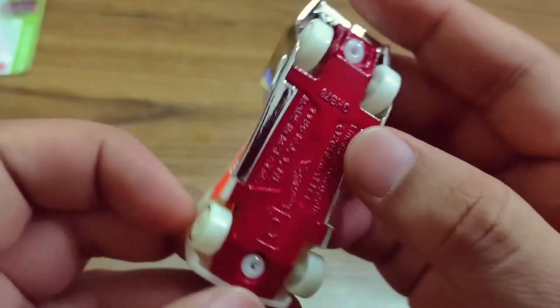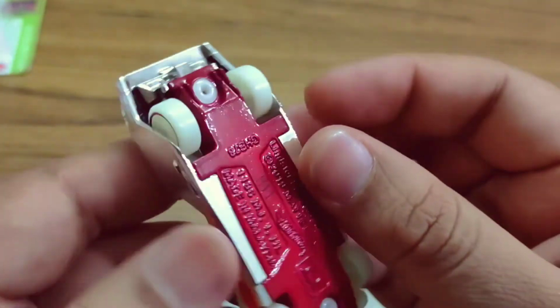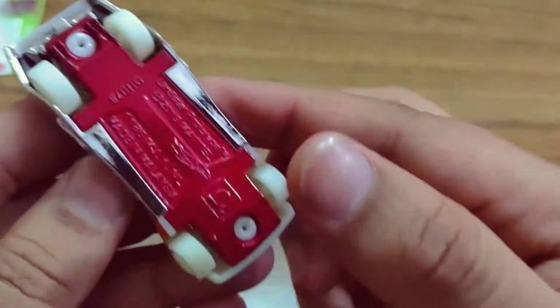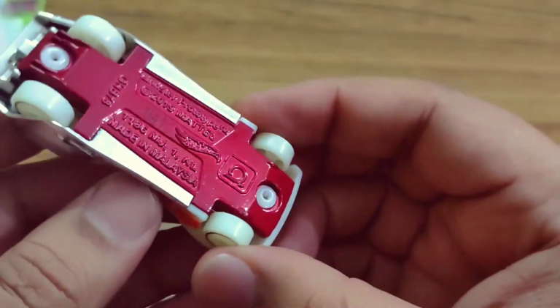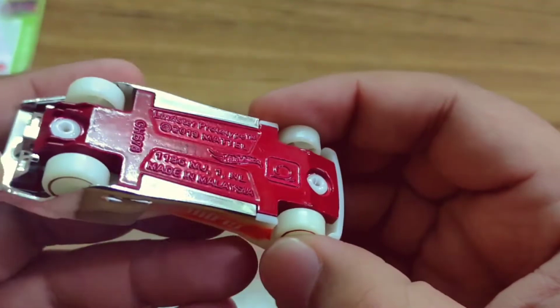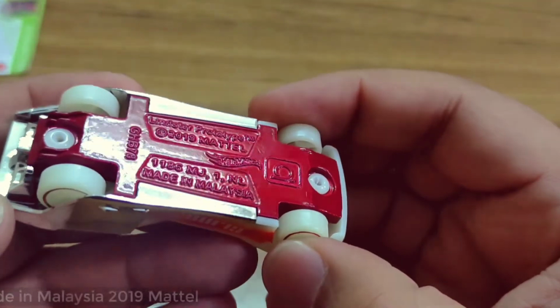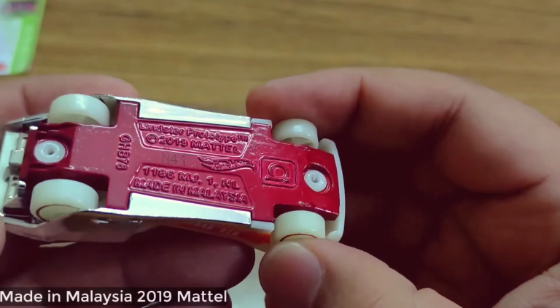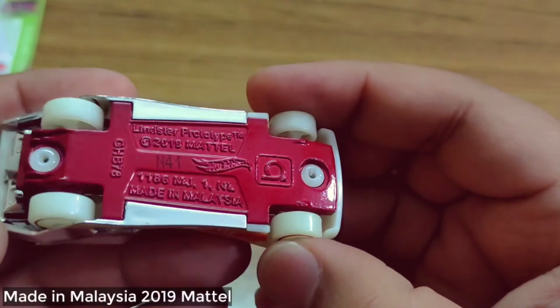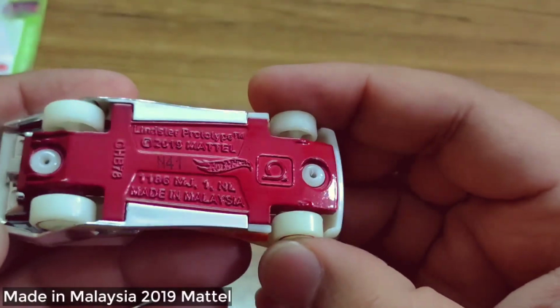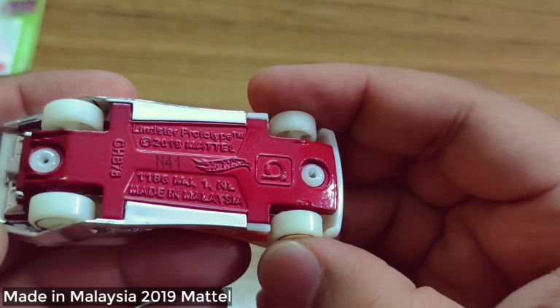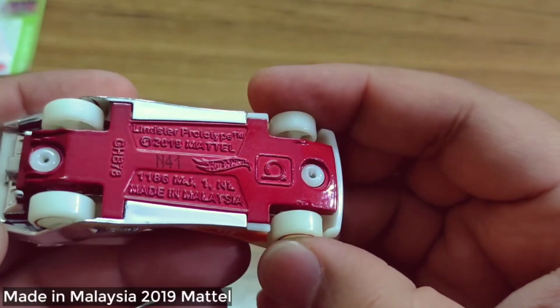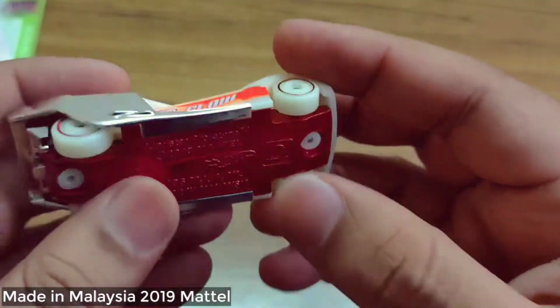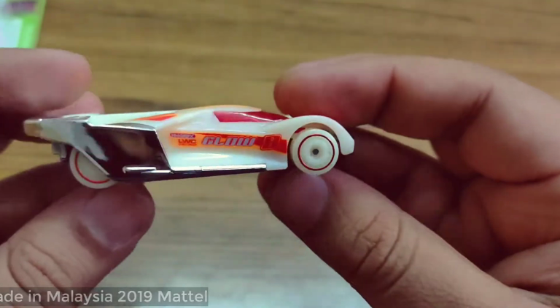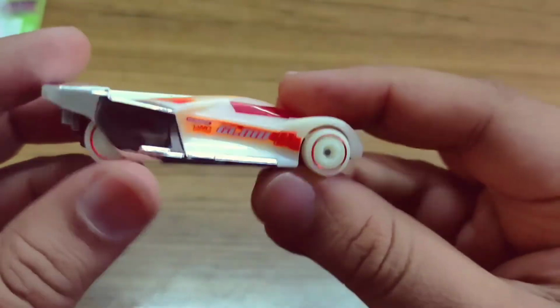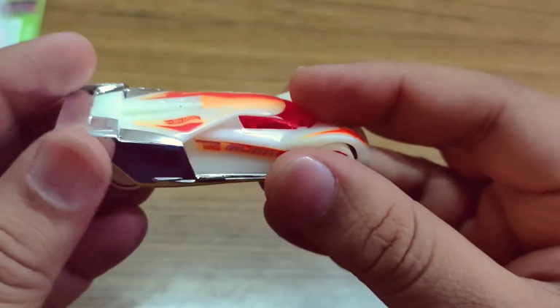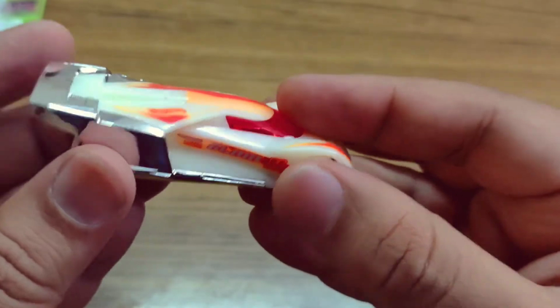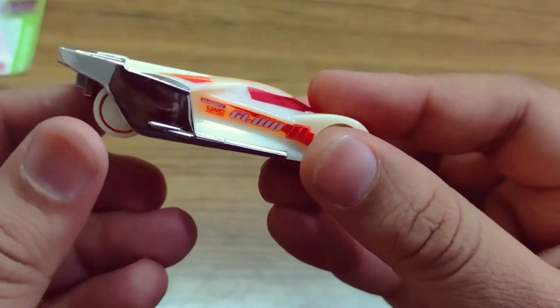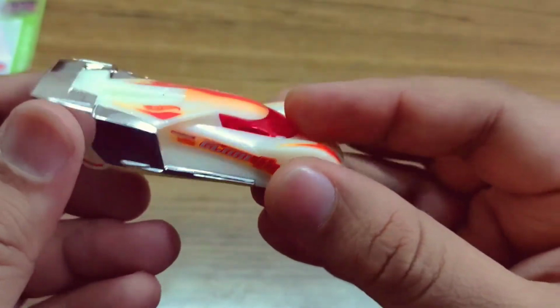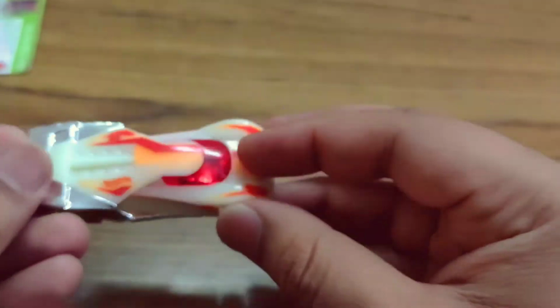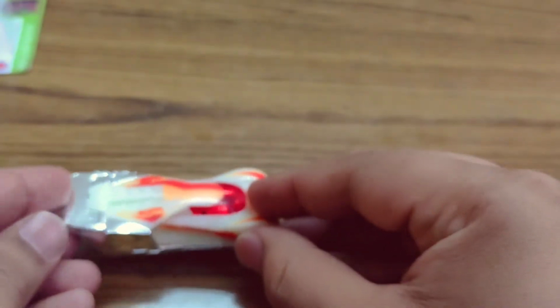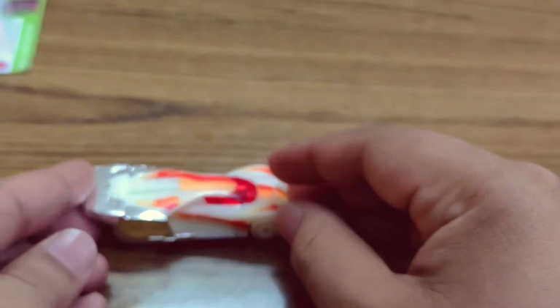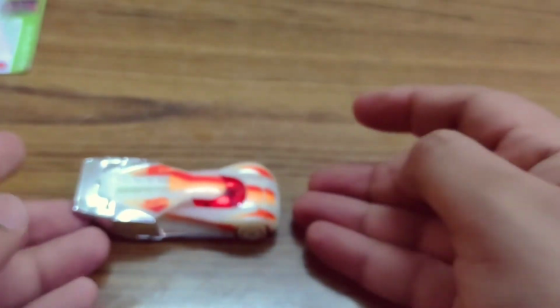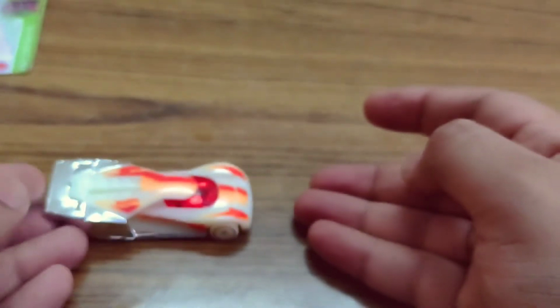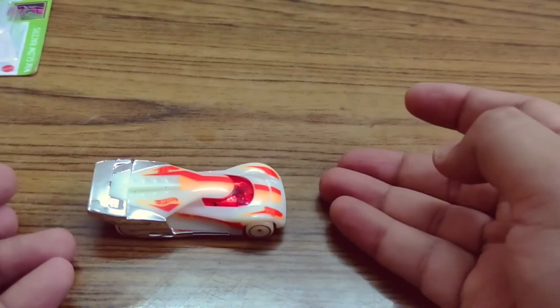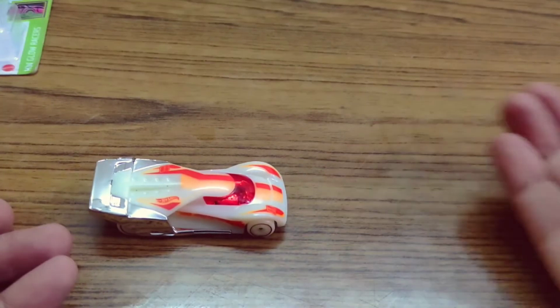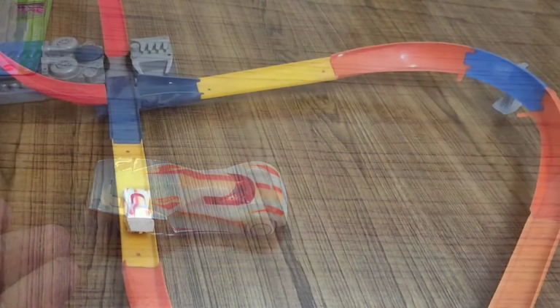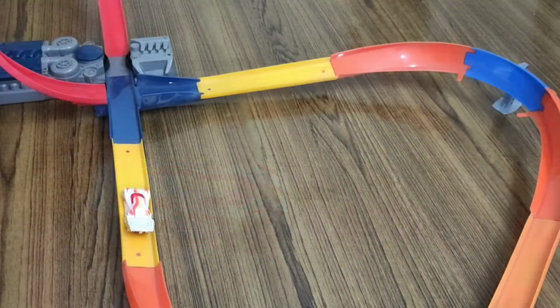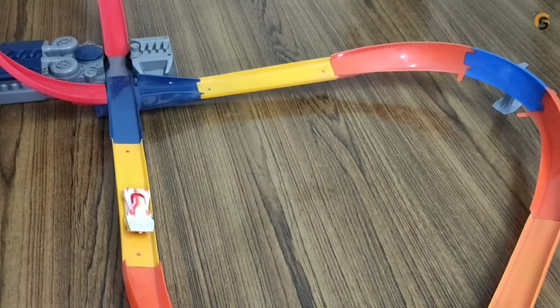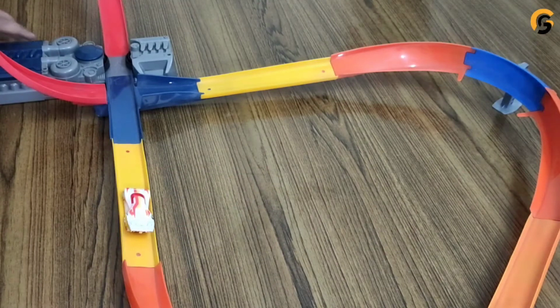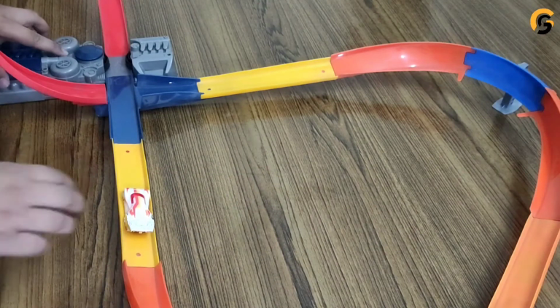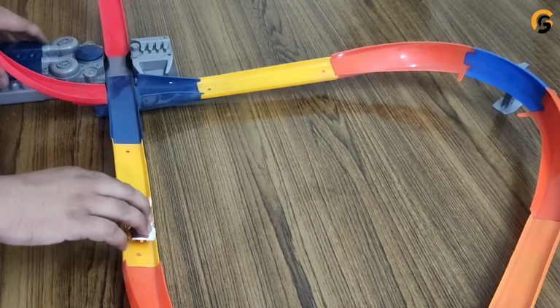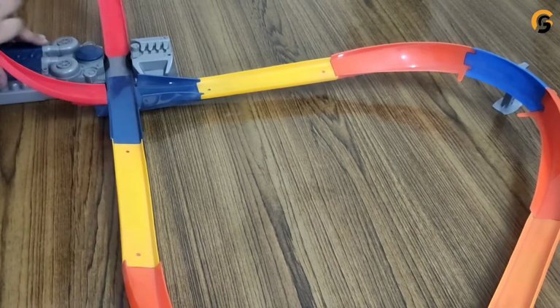You can see the printing and the logo of Hot Wheels there as well. It's a really beautiful car, and also it's a track star, so we are going to love trying this on the track. Here we go!